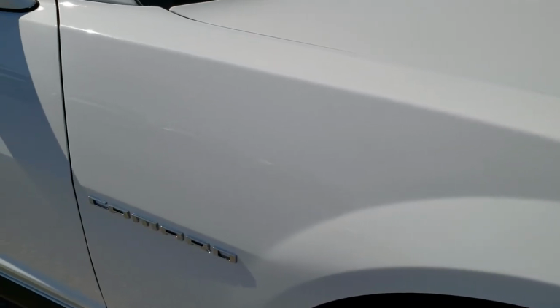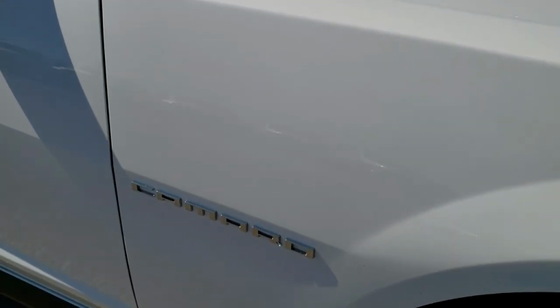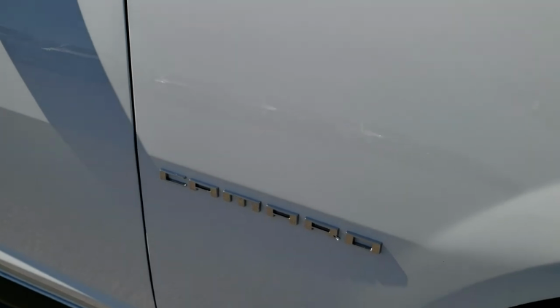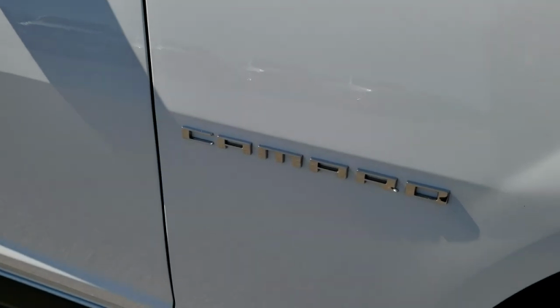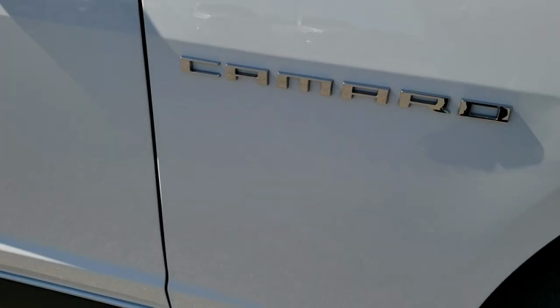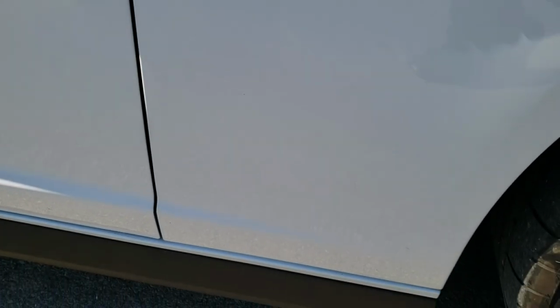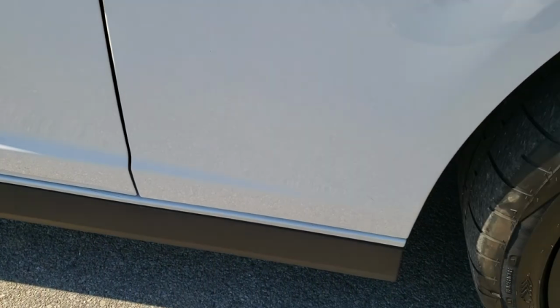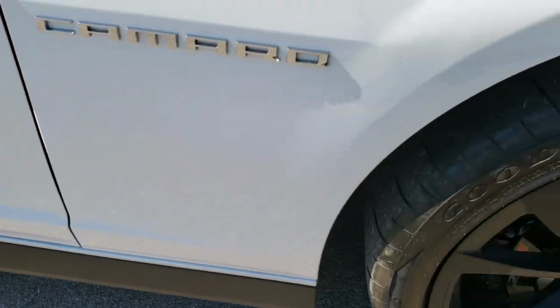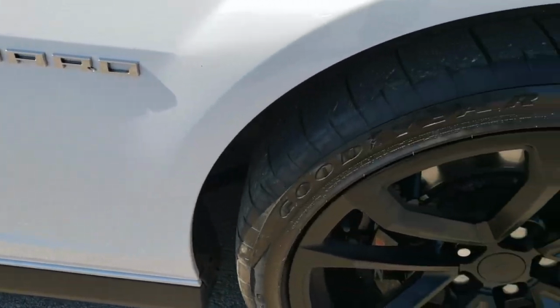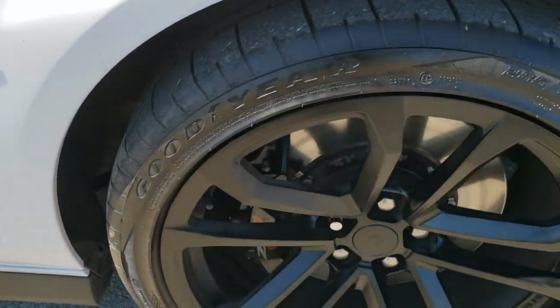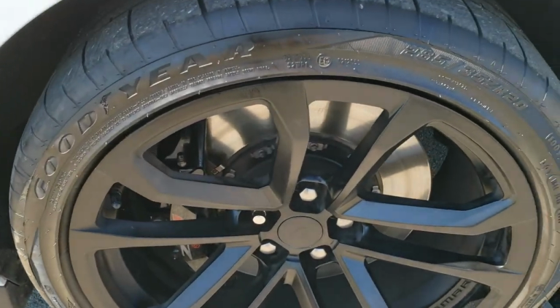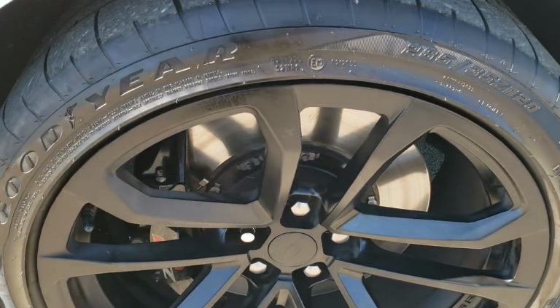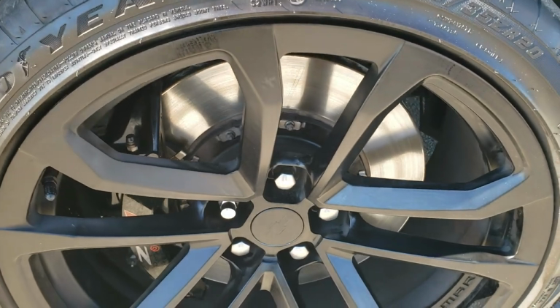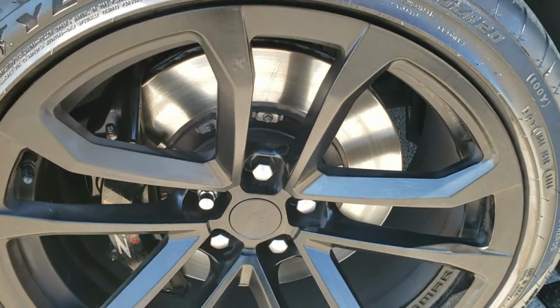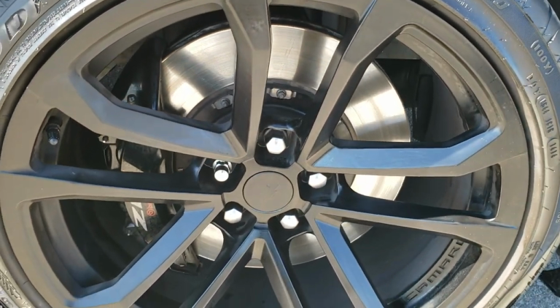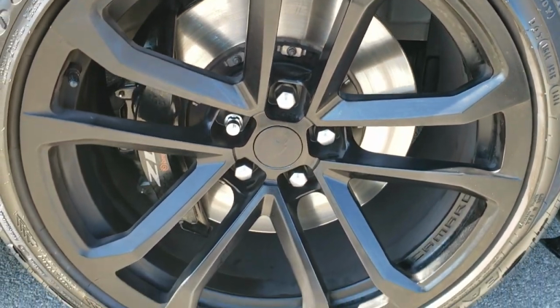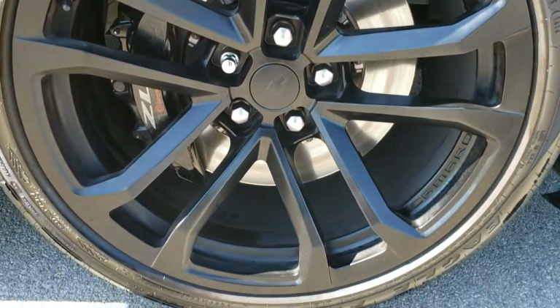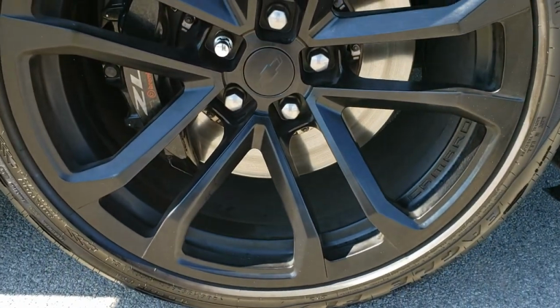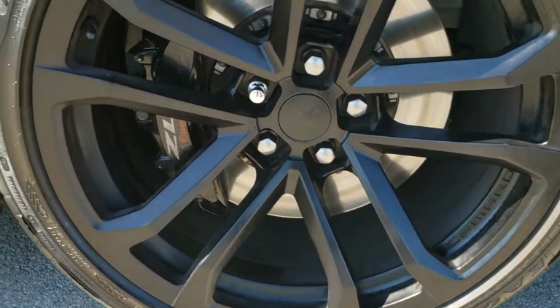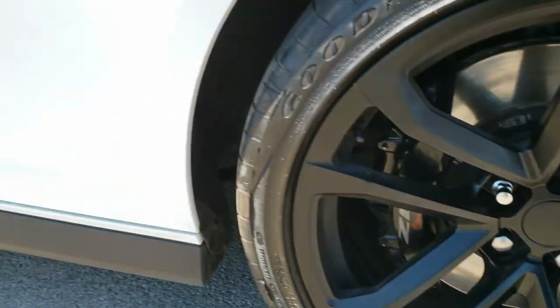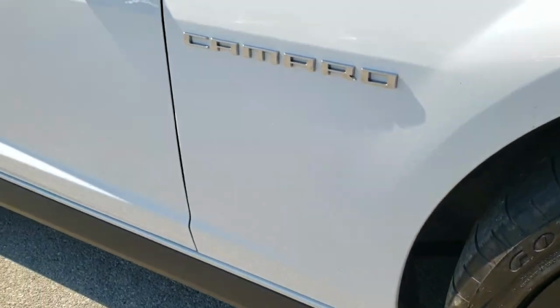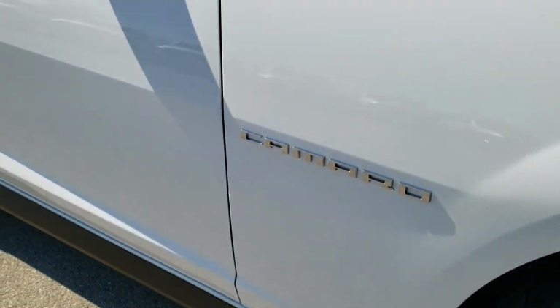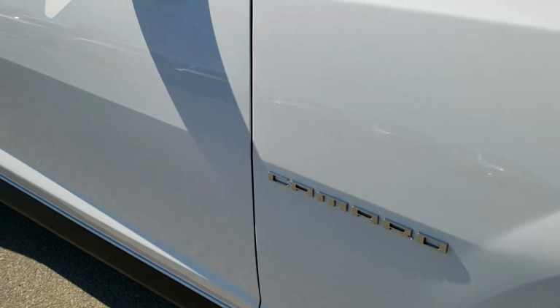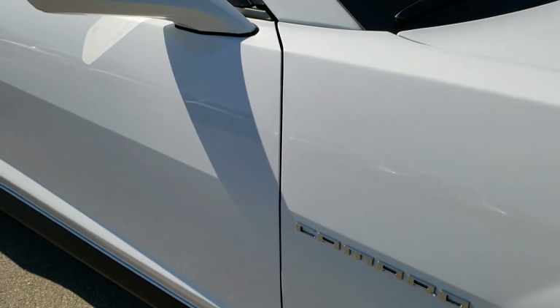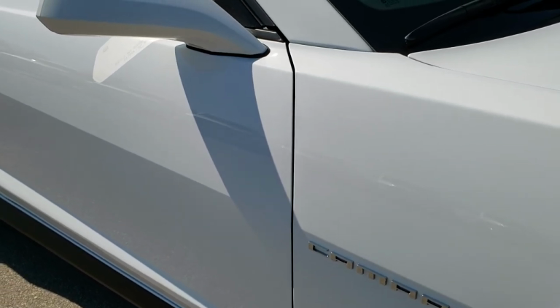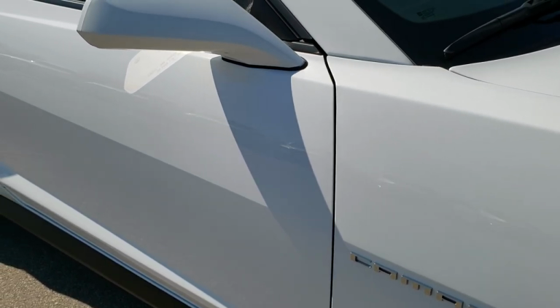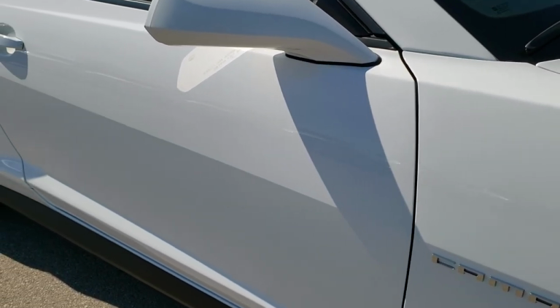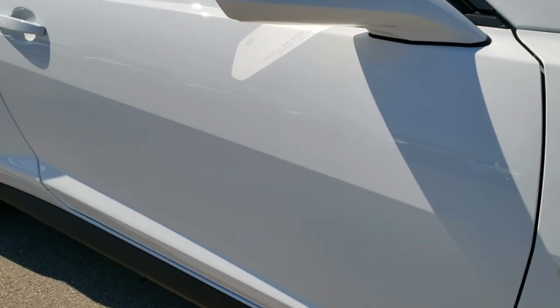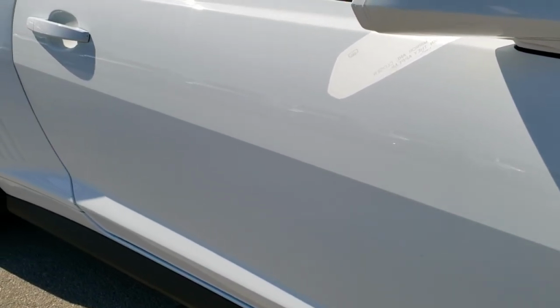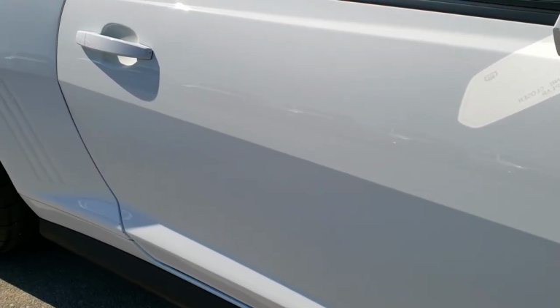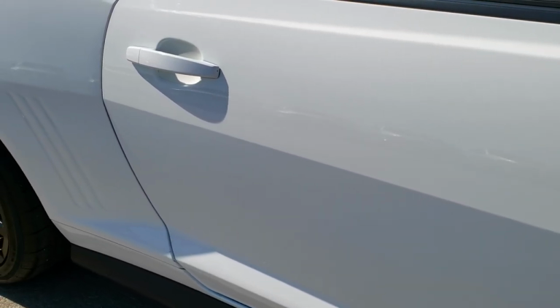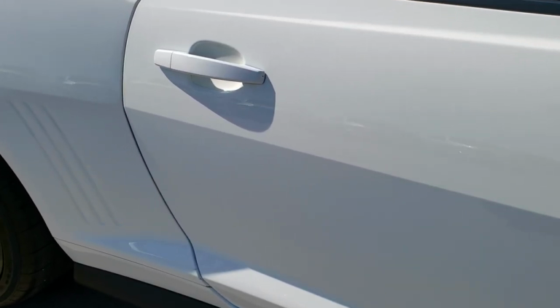Passenger side rim — no scuffs or scrapes on that. As you go down this side of the car, you can see just how clean the body is, how reflective and mirror-like that paint is.